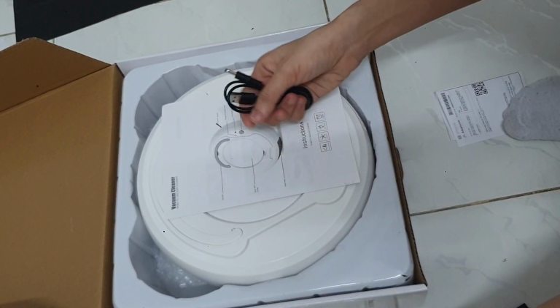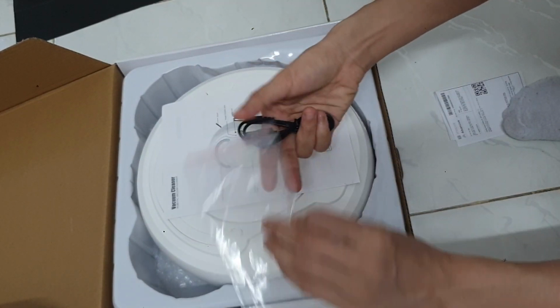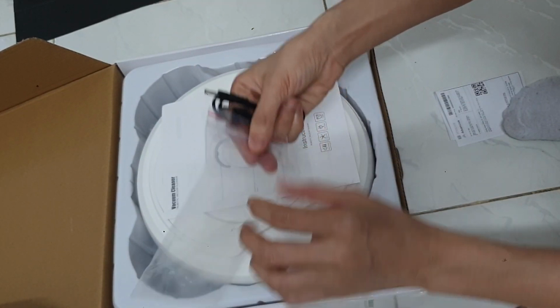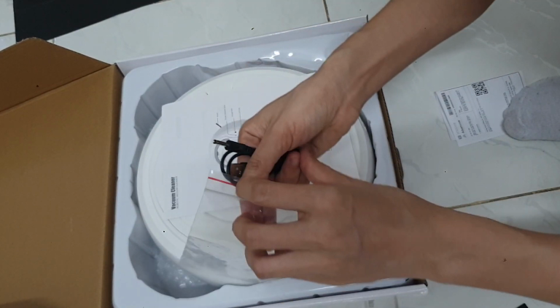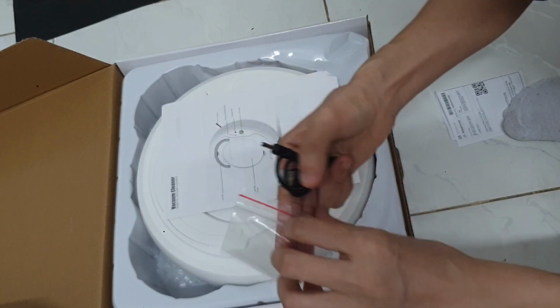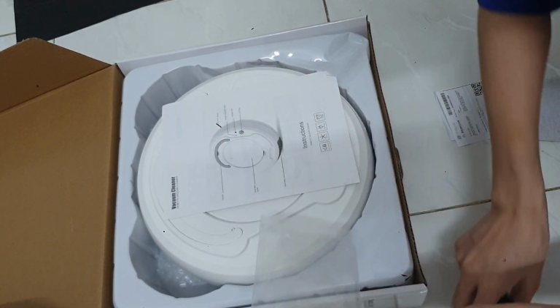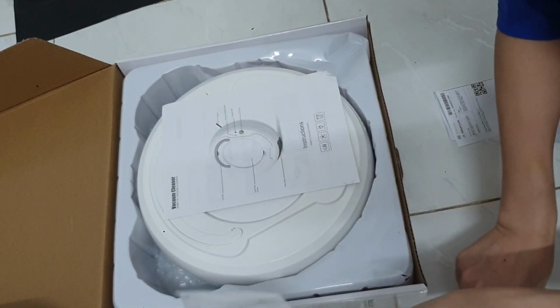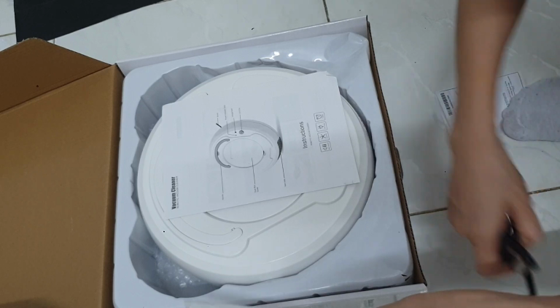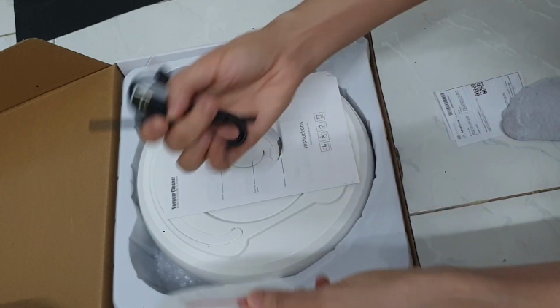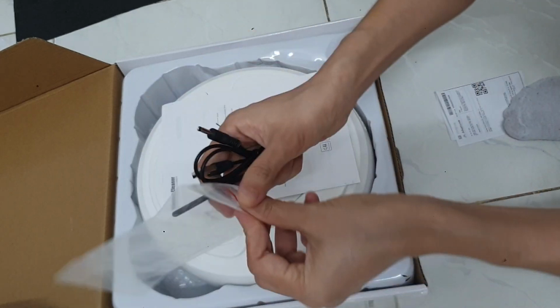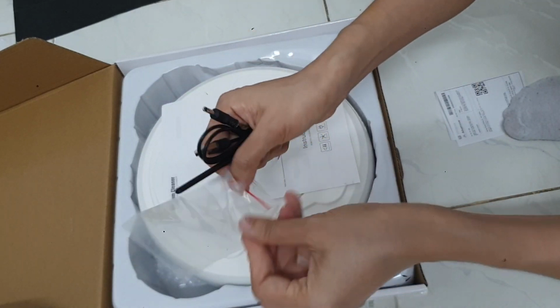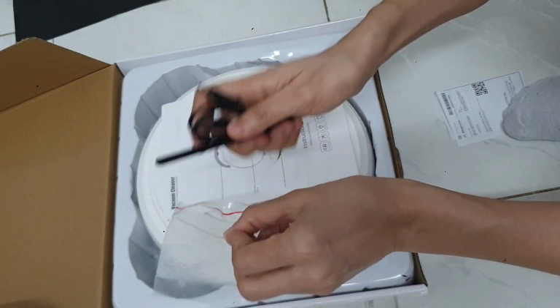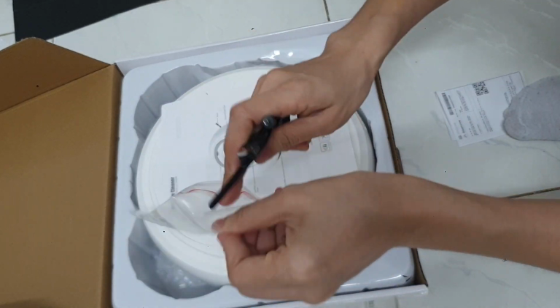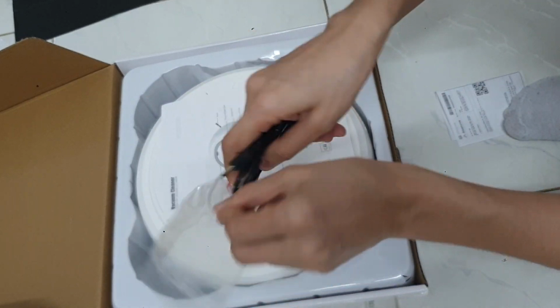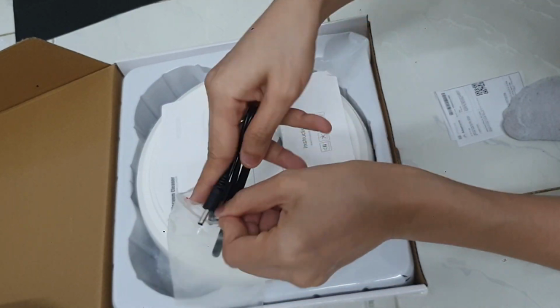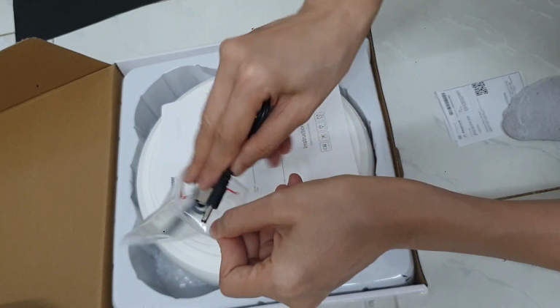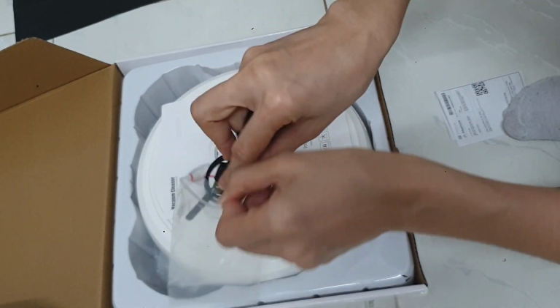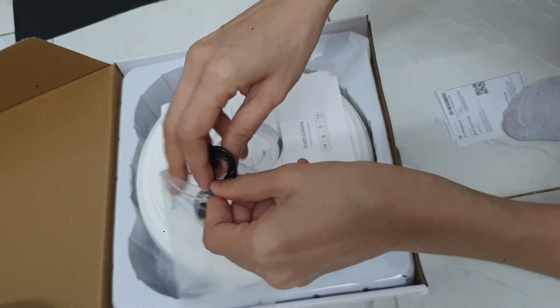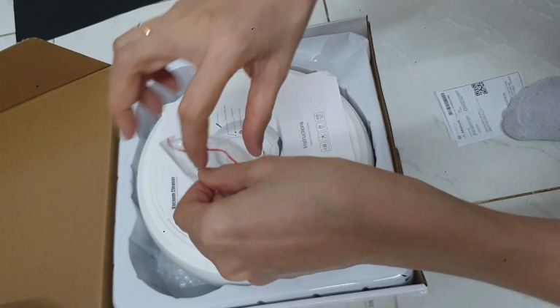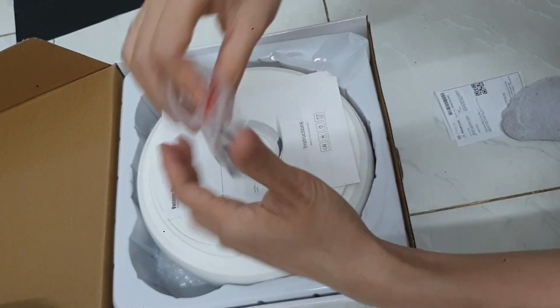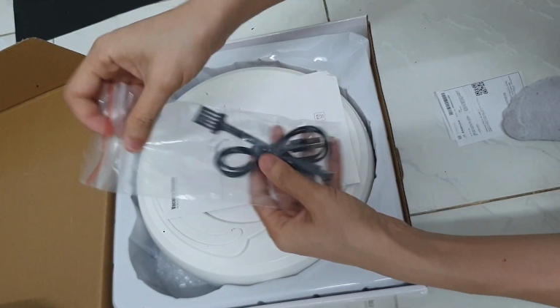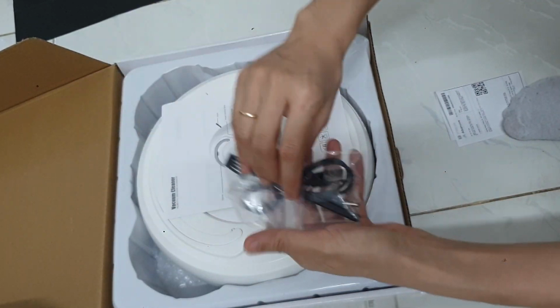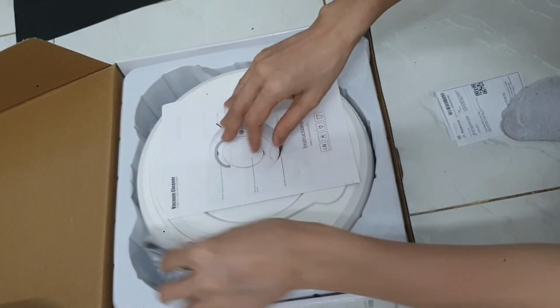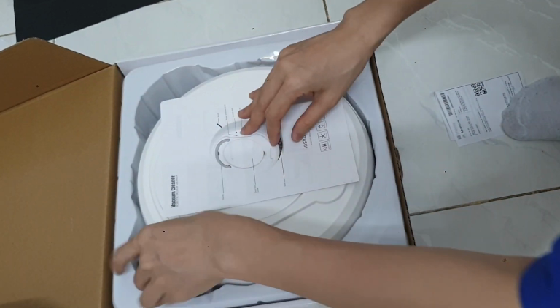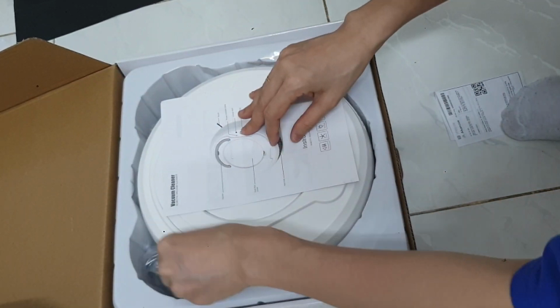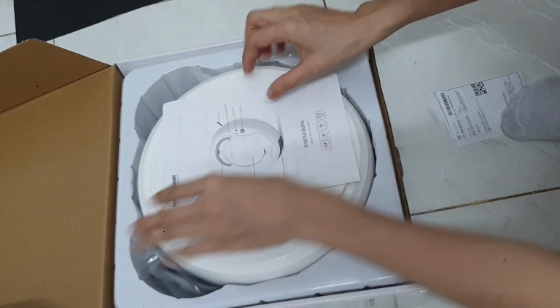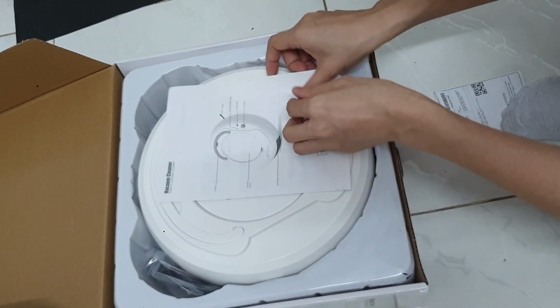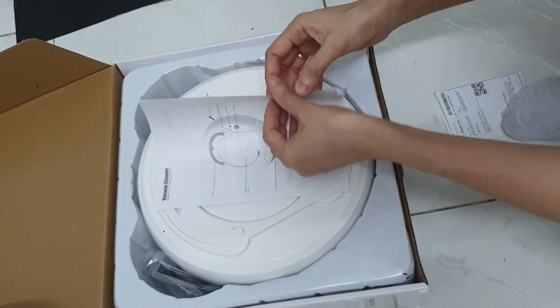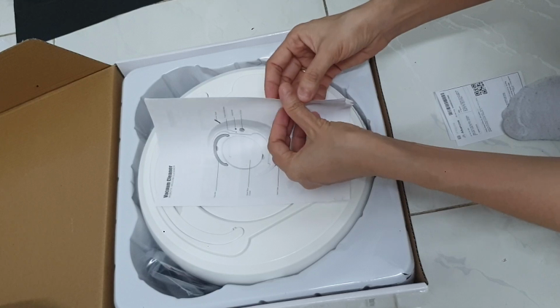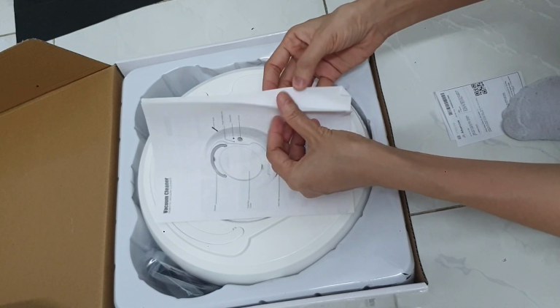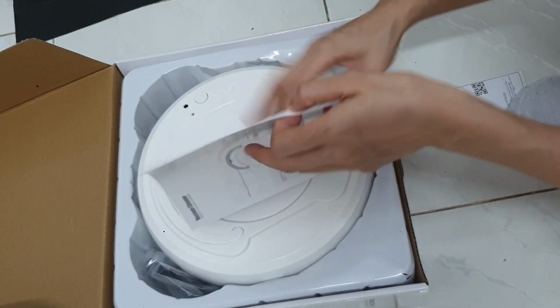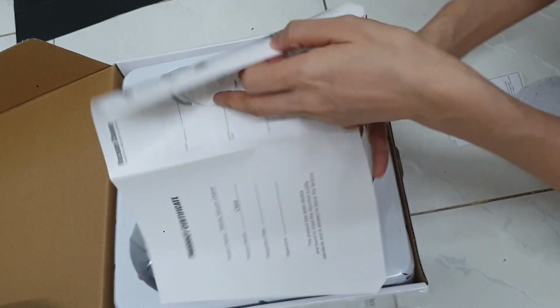Khăn đã gắn trên máy. Còn cáp sạc và chuỗi thì mình để bên nhau. Sách vẫn vừa để bên trên cùng.